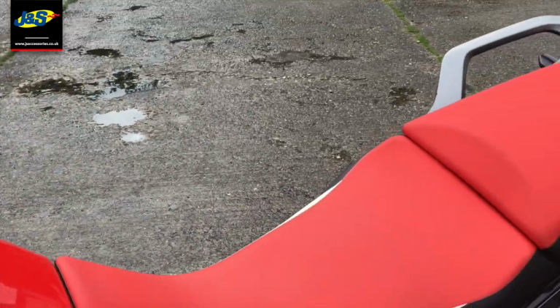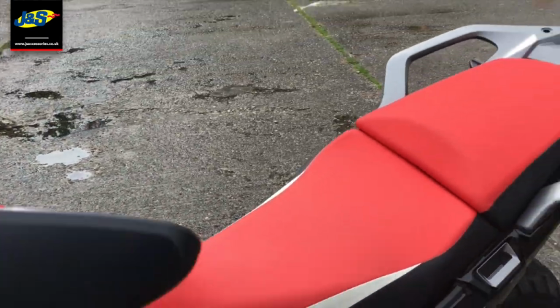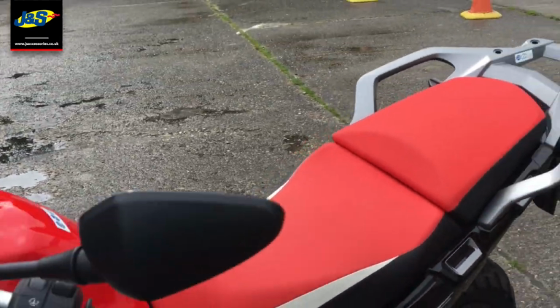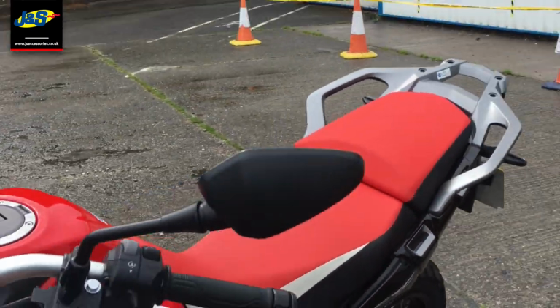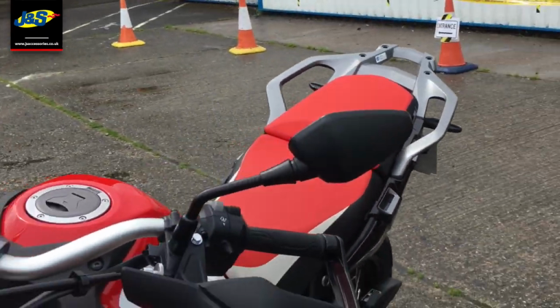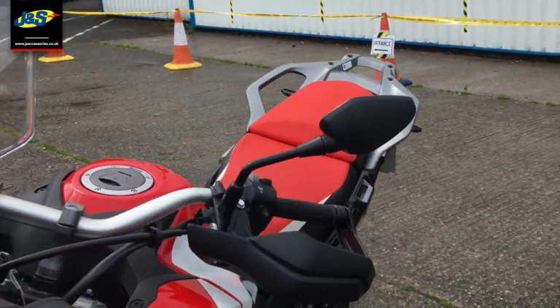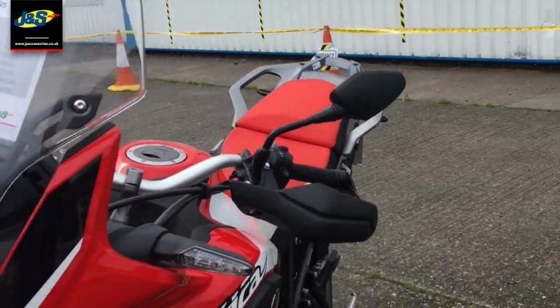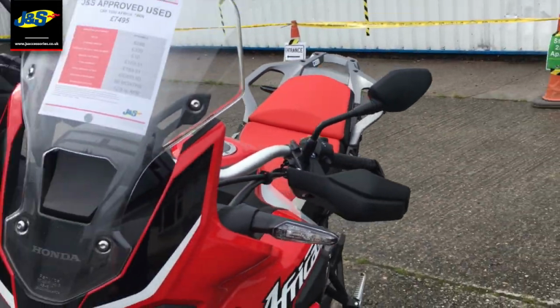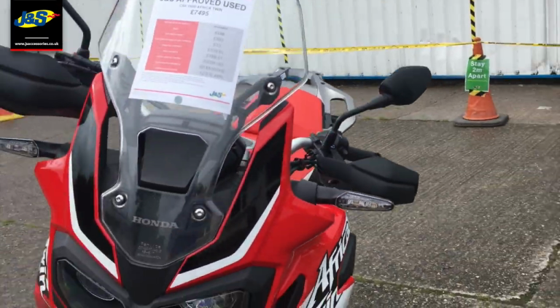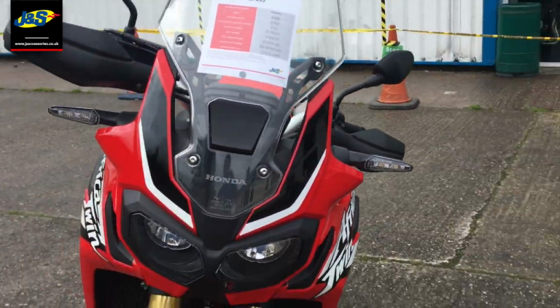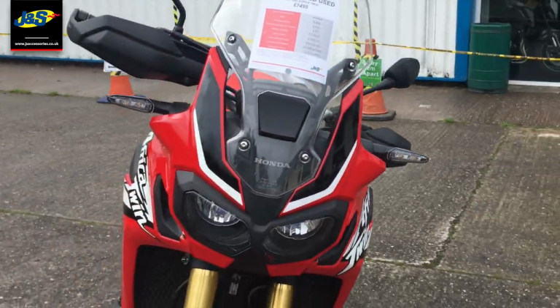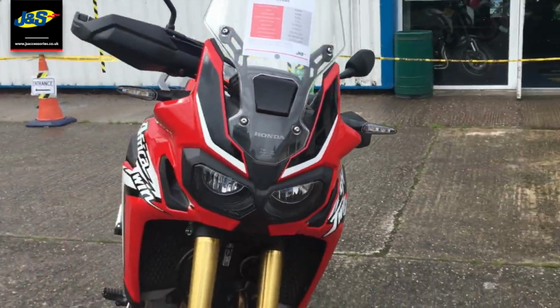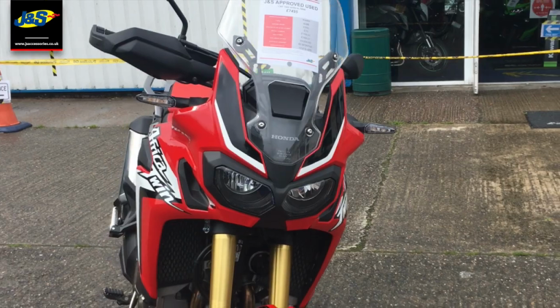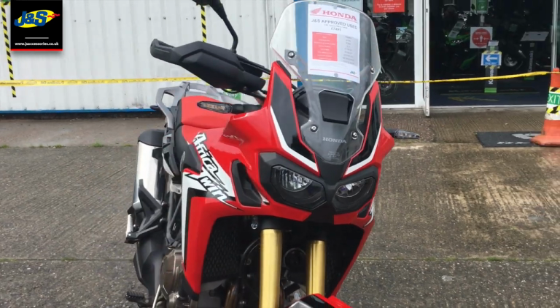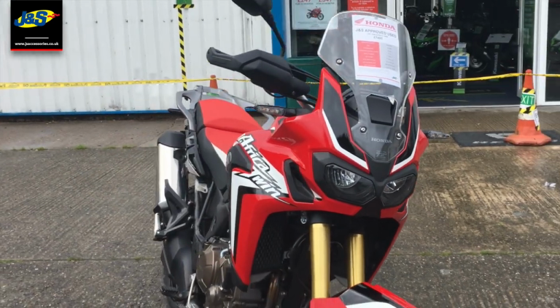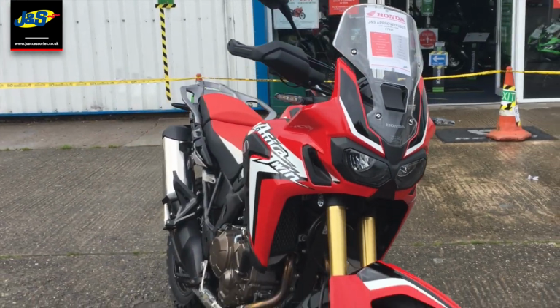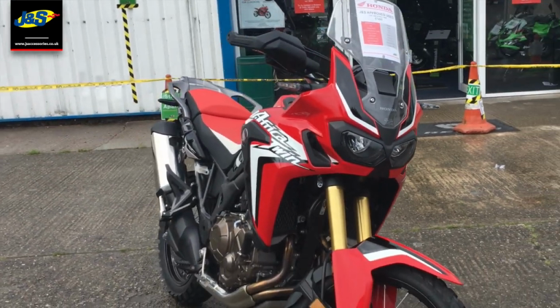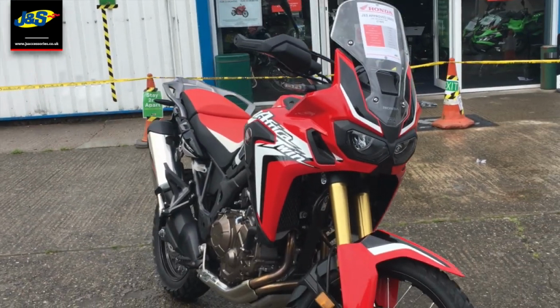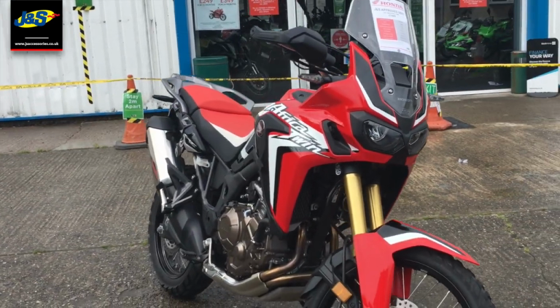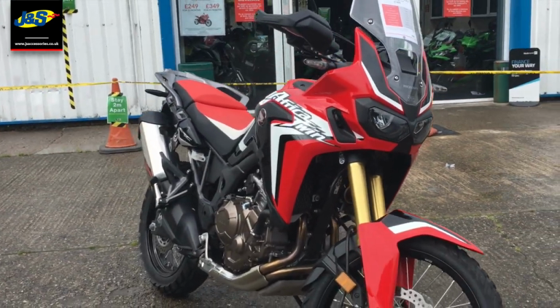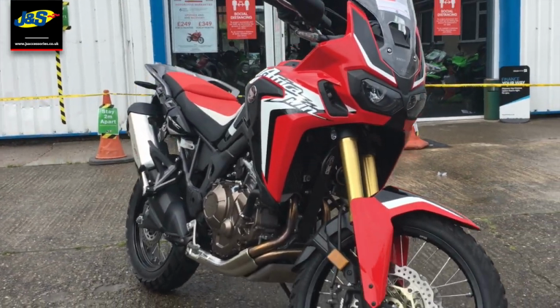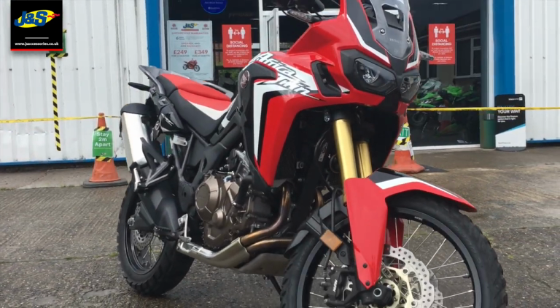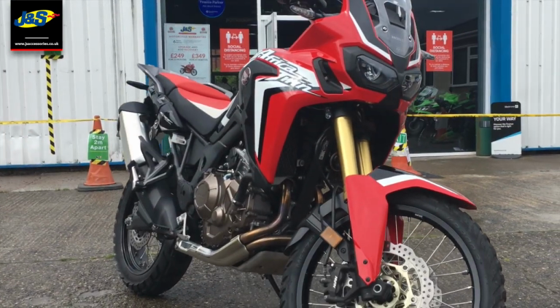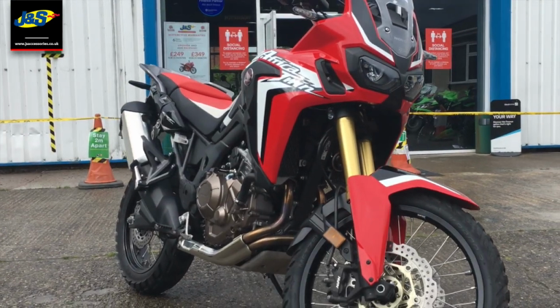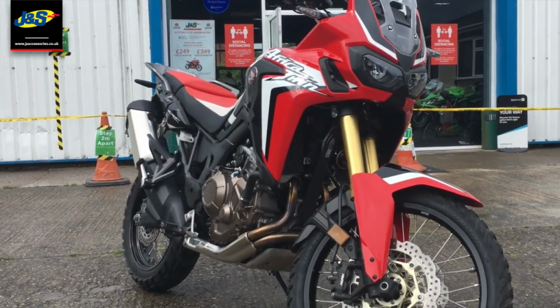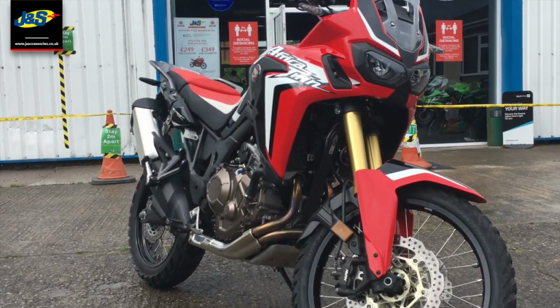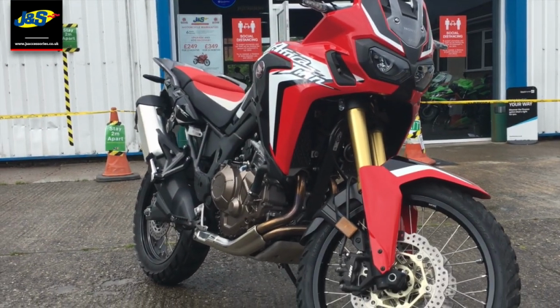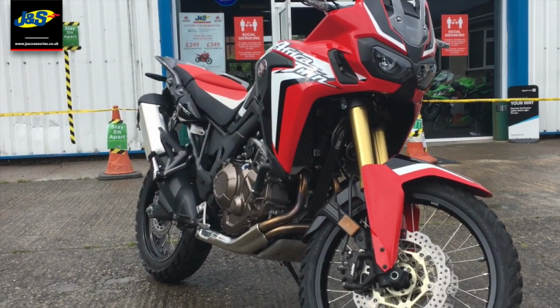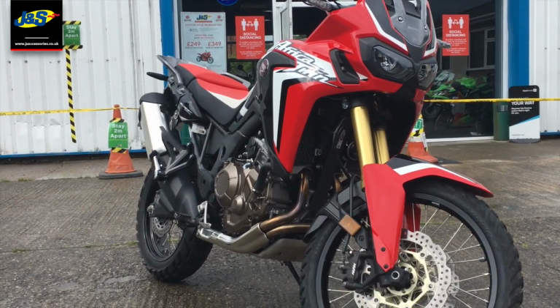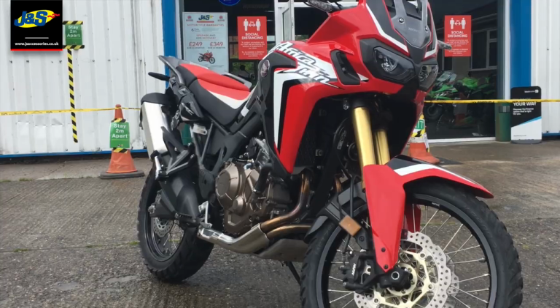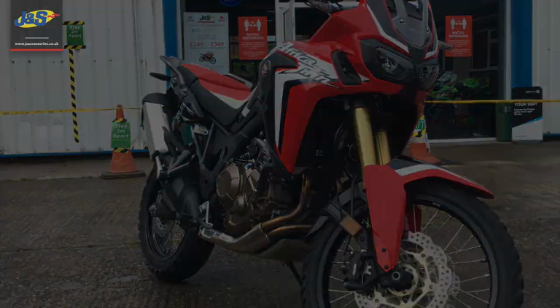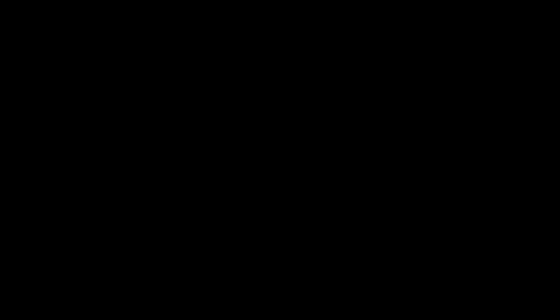So it's done just over 6,000 miles. It's in the fantastic Dakar Red. It can be all yours for just £7,490. Any questions, give us a shout. Speak to you soon.